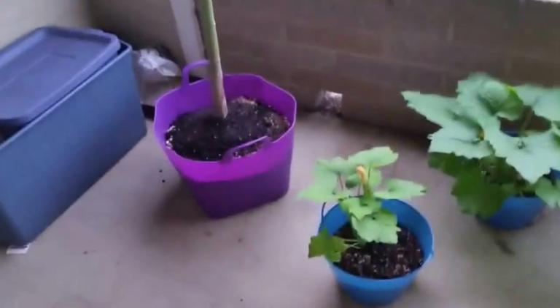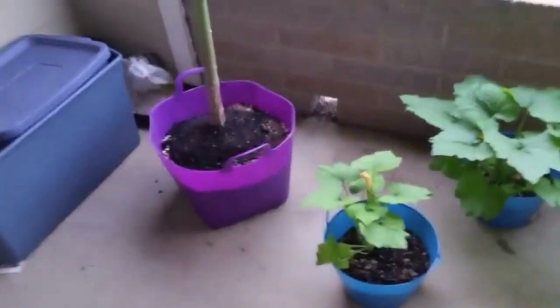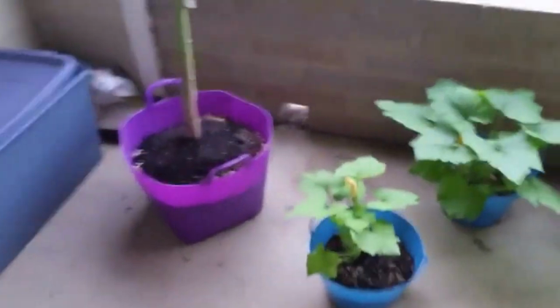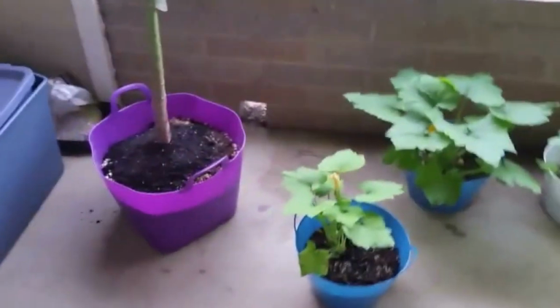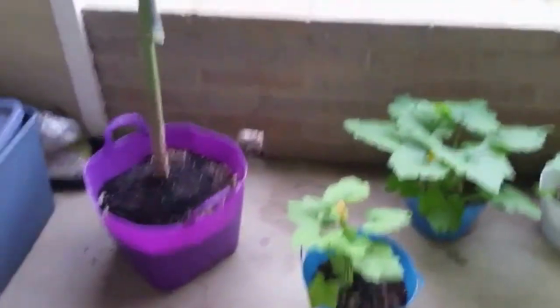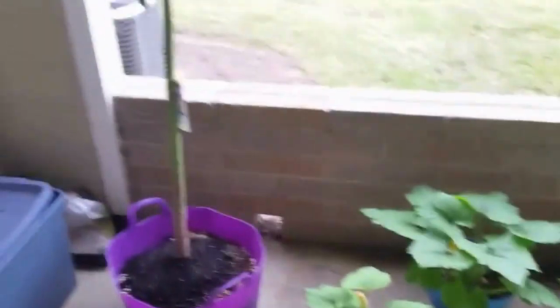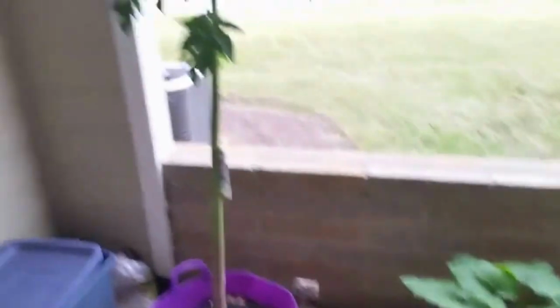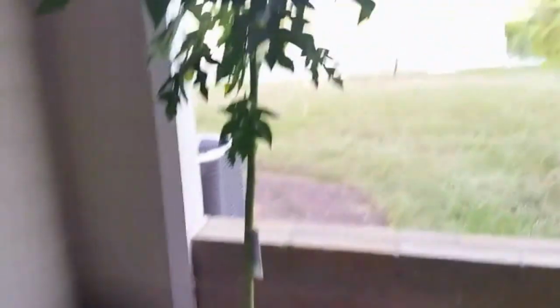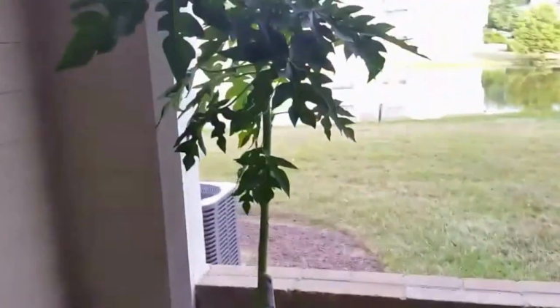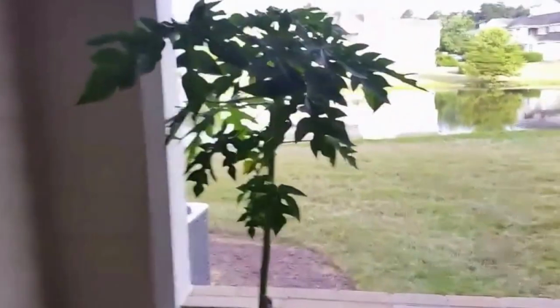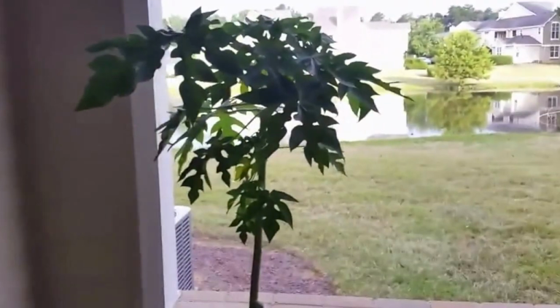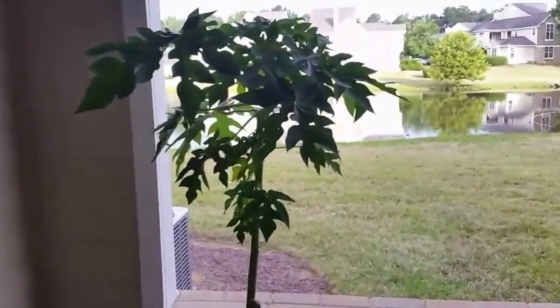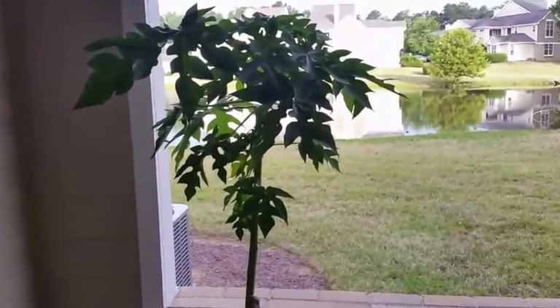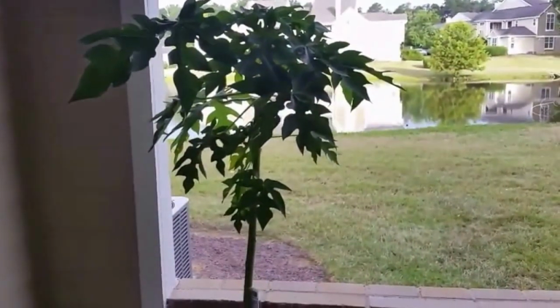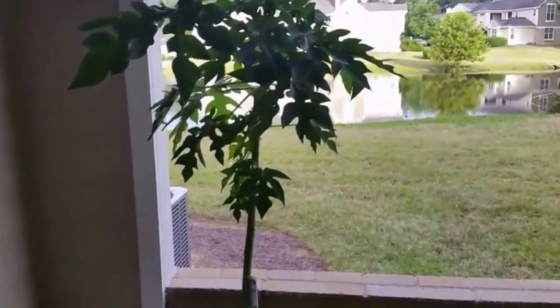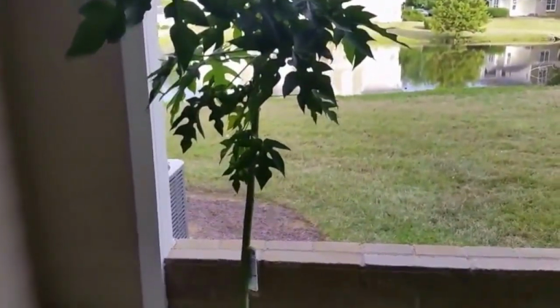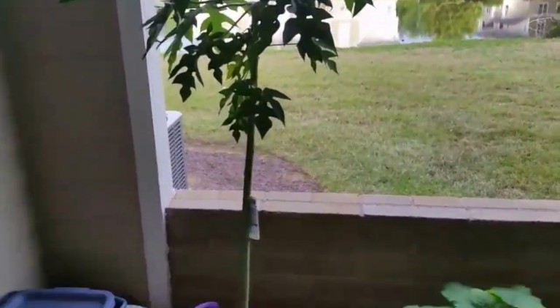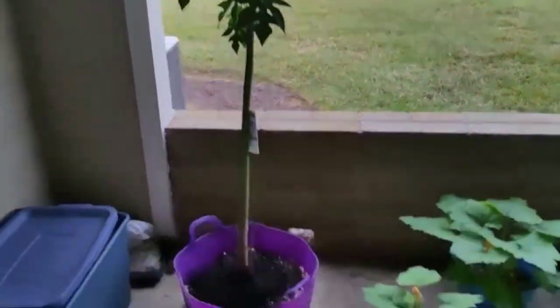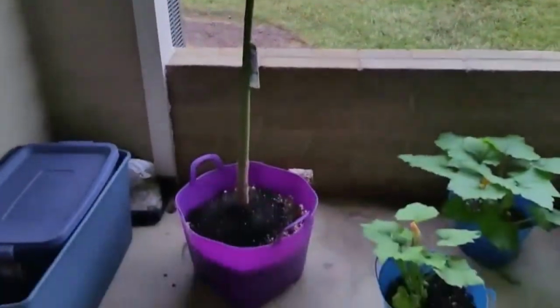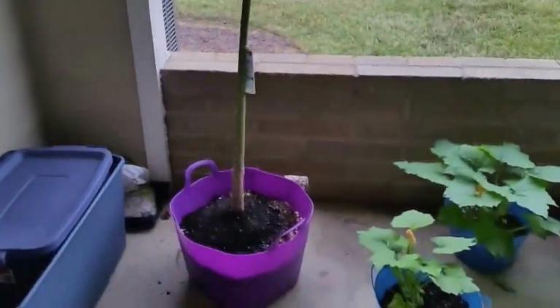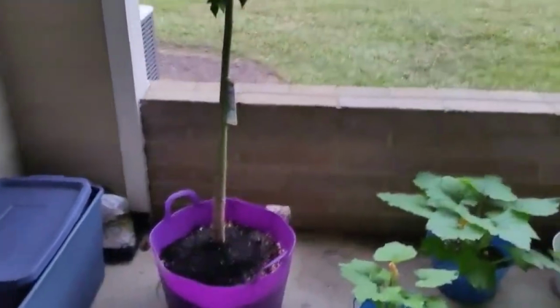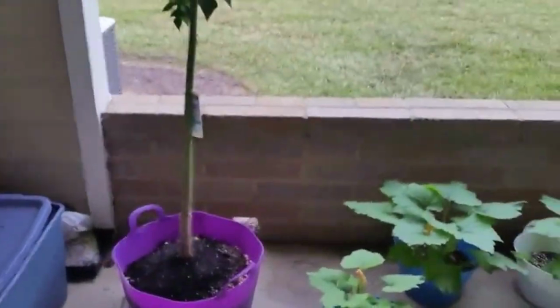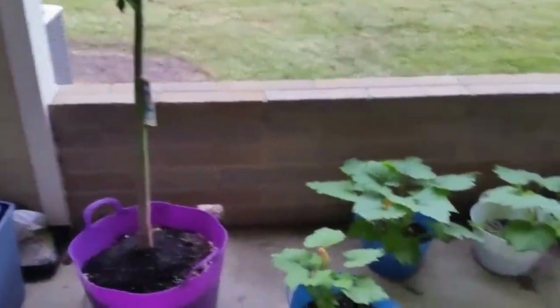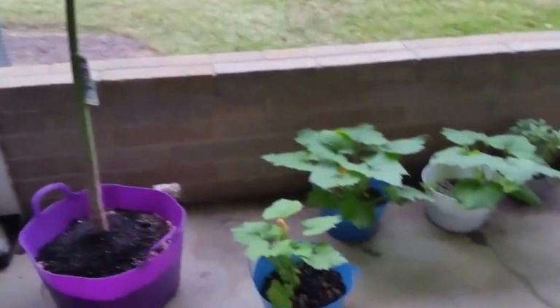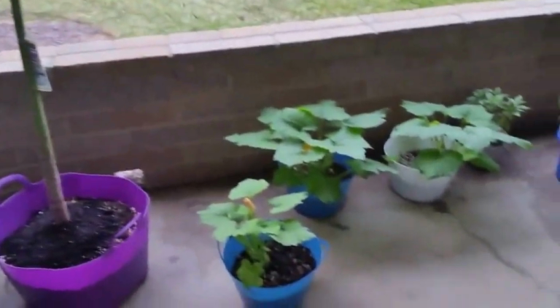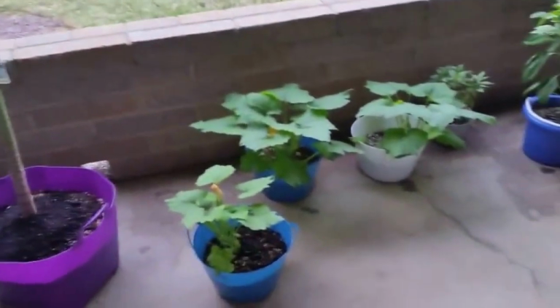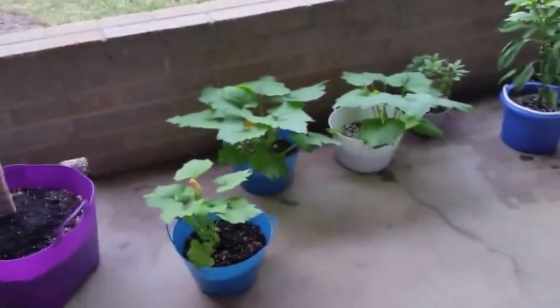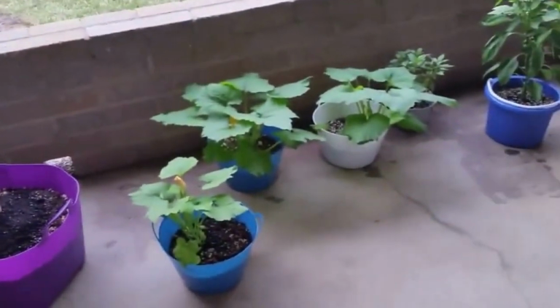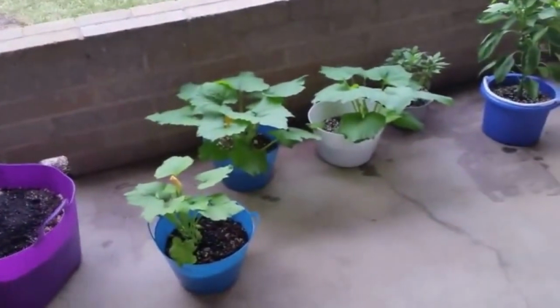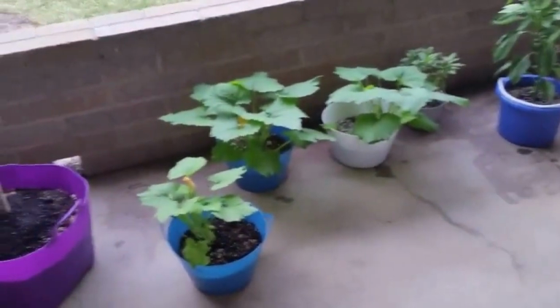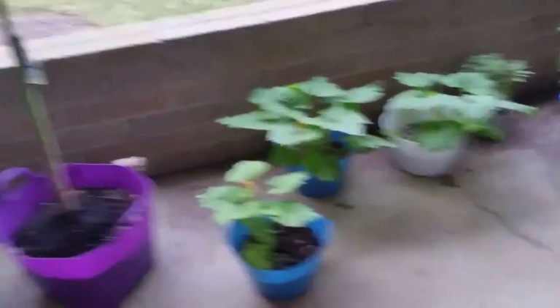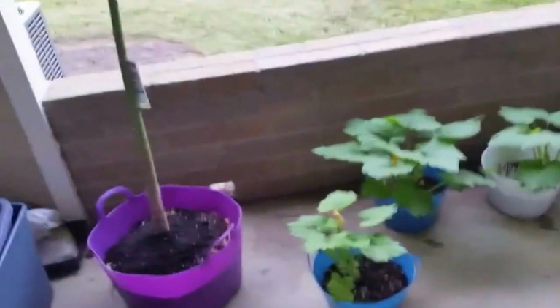So about a month ago, me and my wife started our own little patio experience in one of our properties. And so this is what has happened after a month of growth.